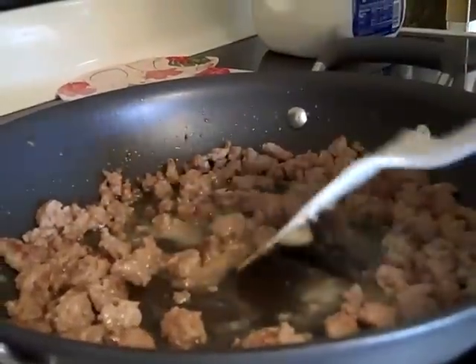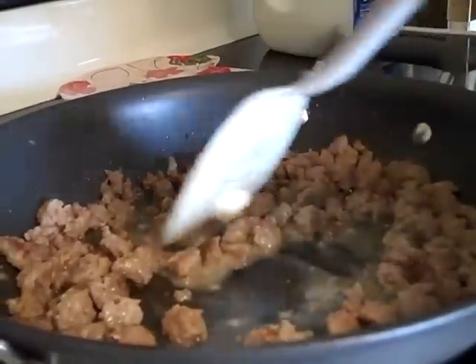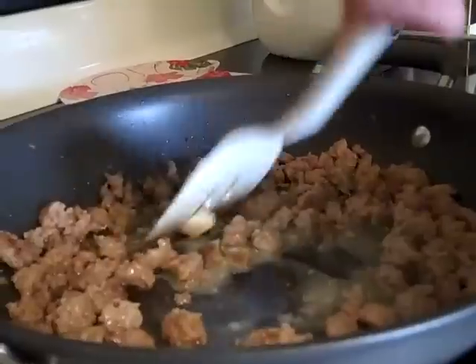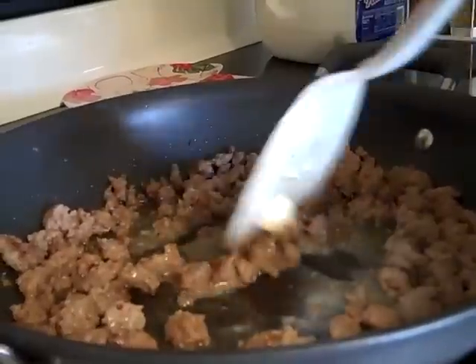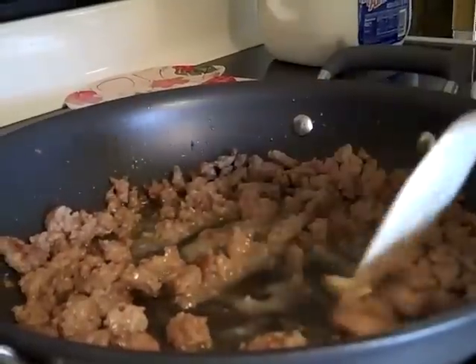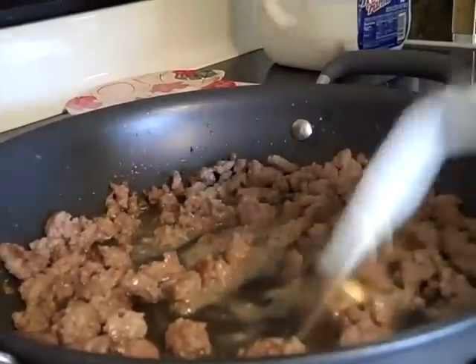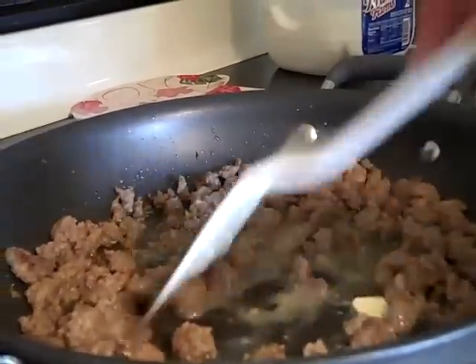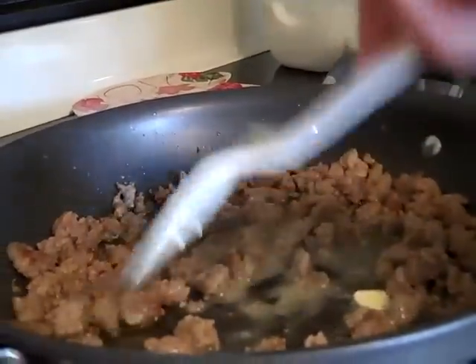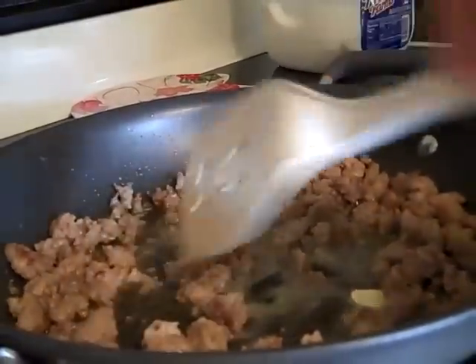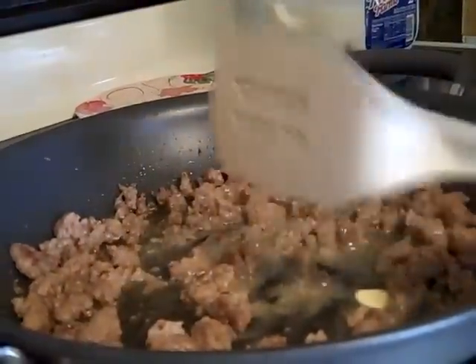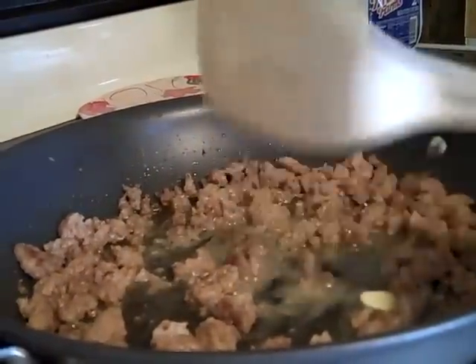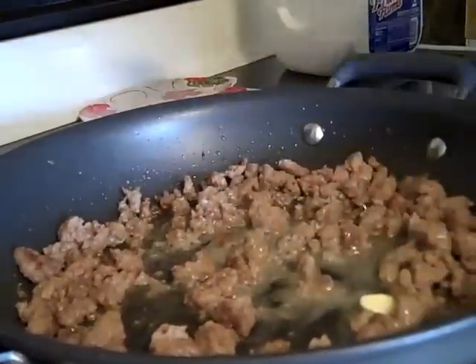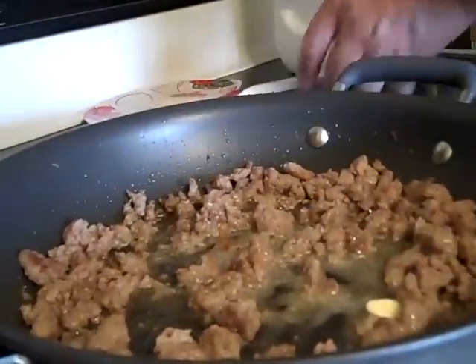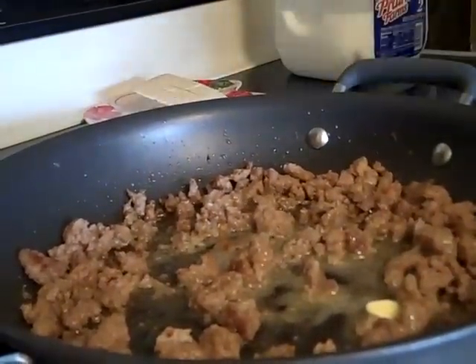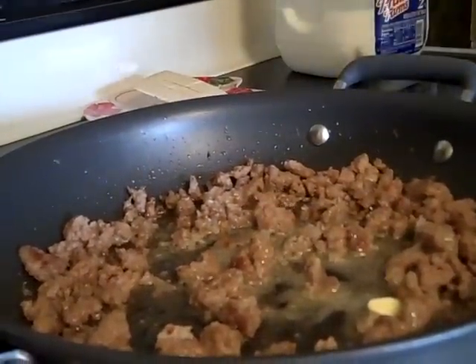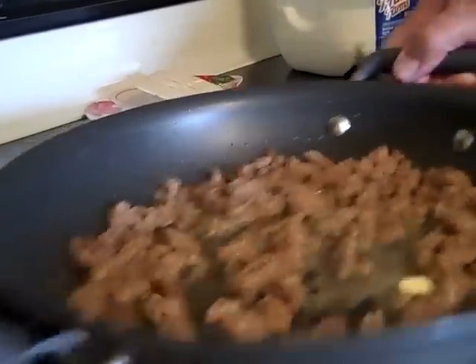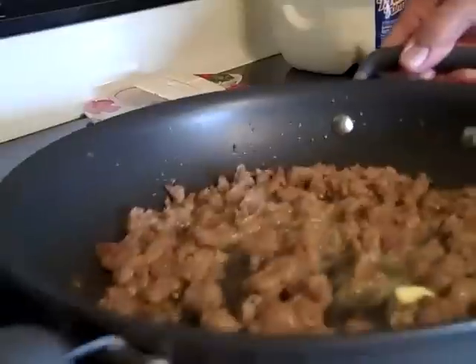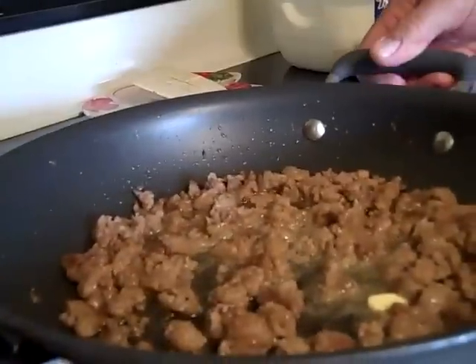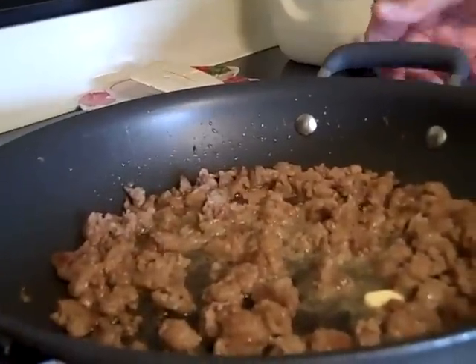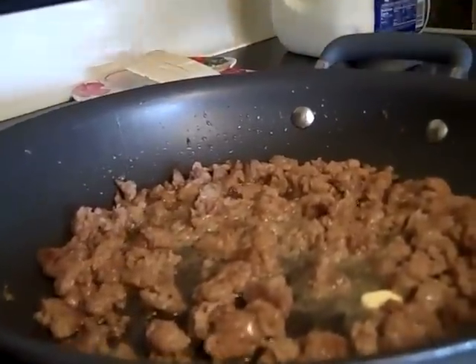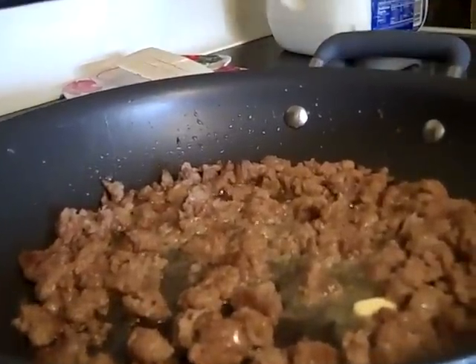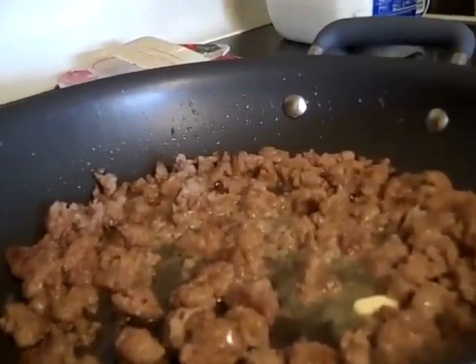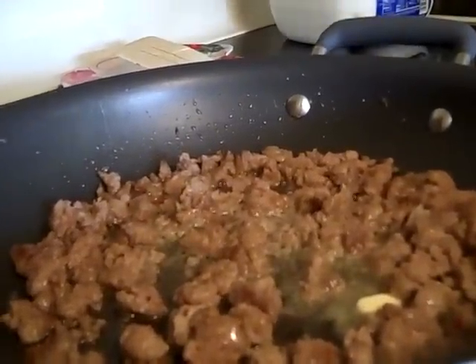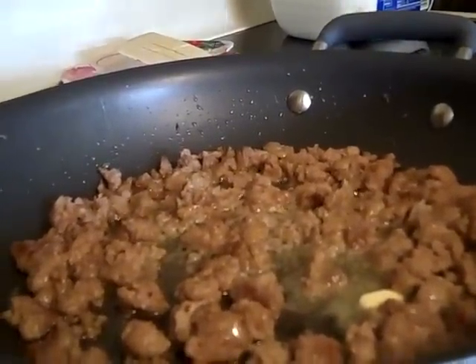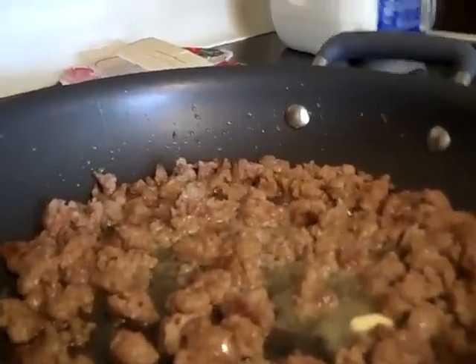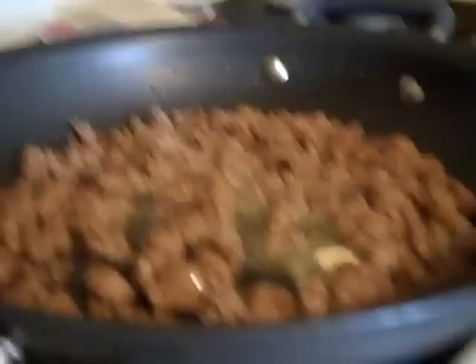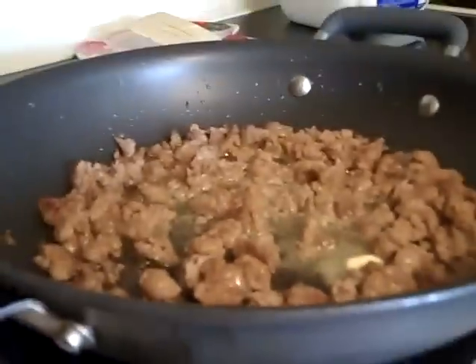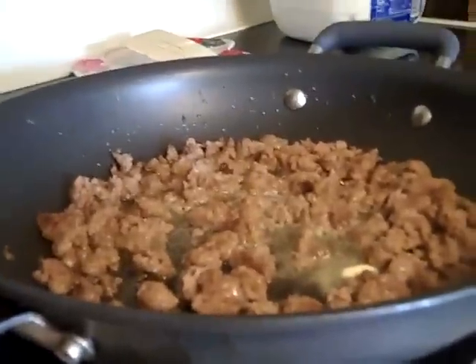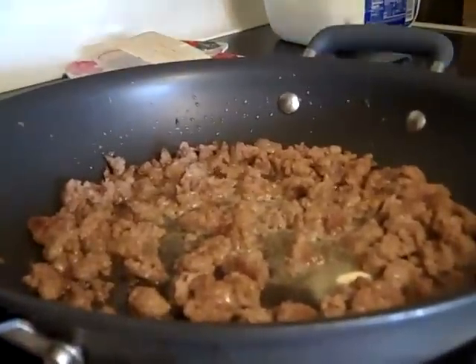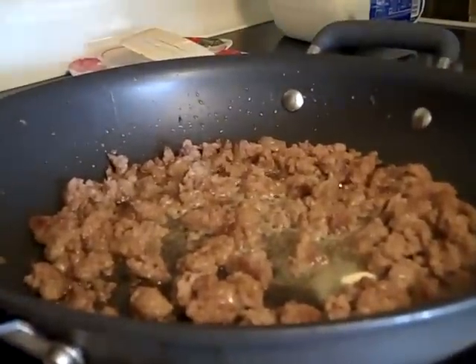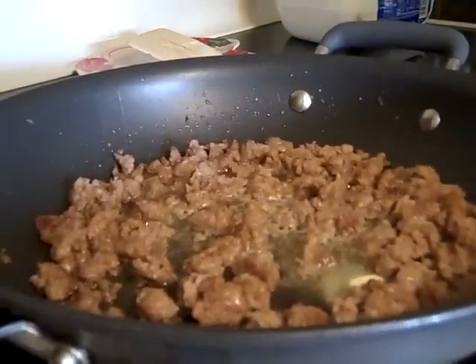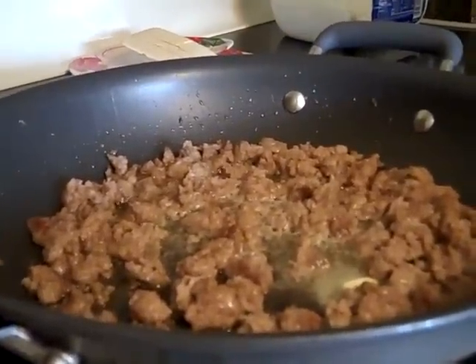So you just let it cook down a little bit — let that butter melt. When it gets bubbling like that, you take flour. I'm going to keep it on the pan. You don't have to measure it — take your flour like this.